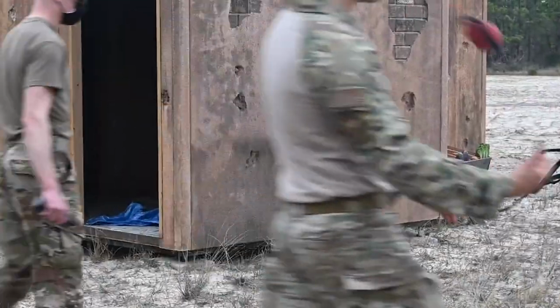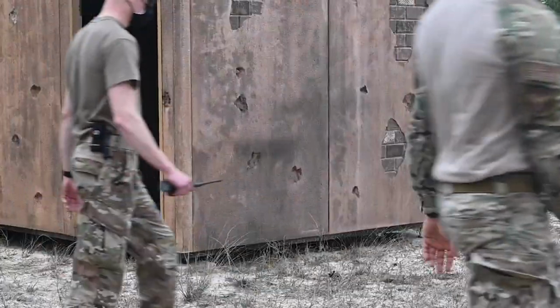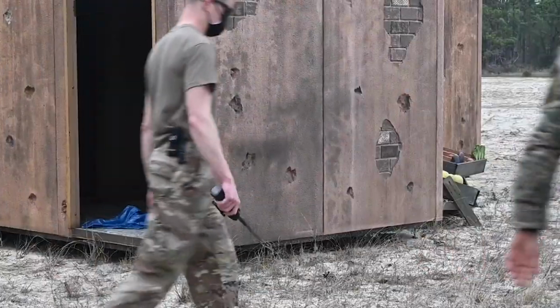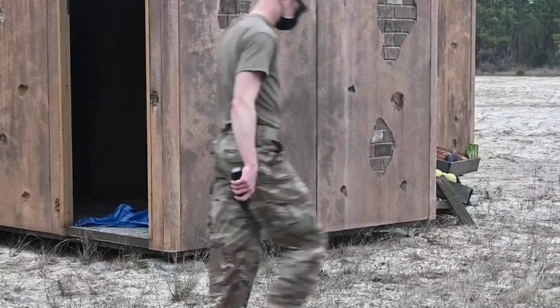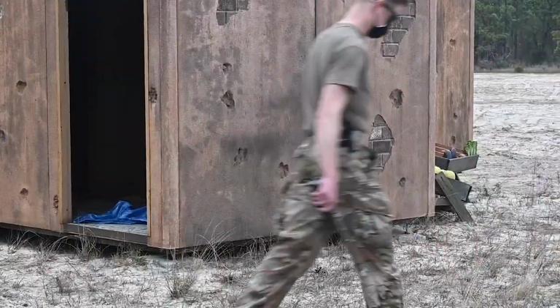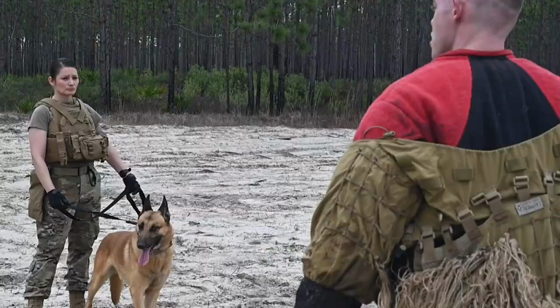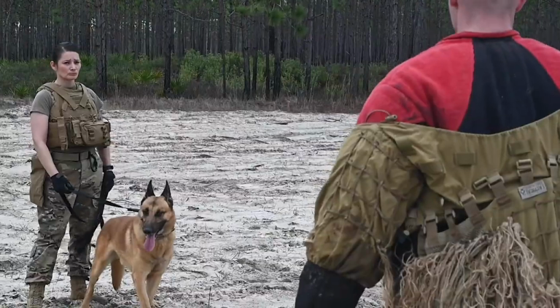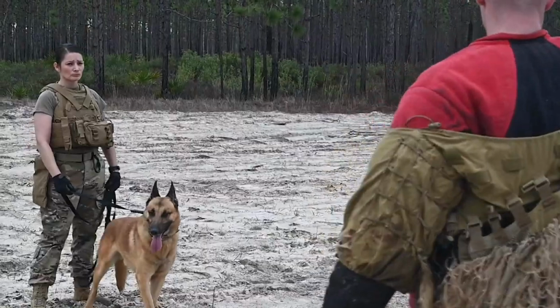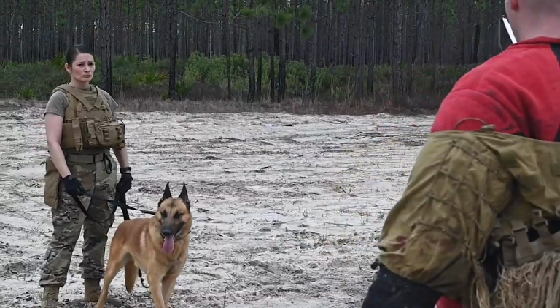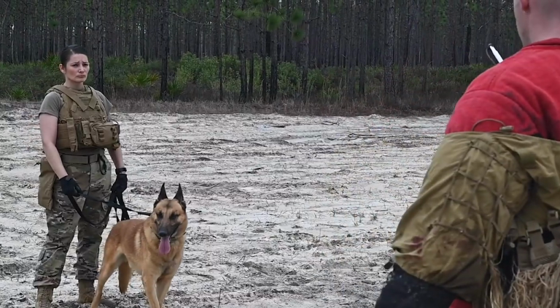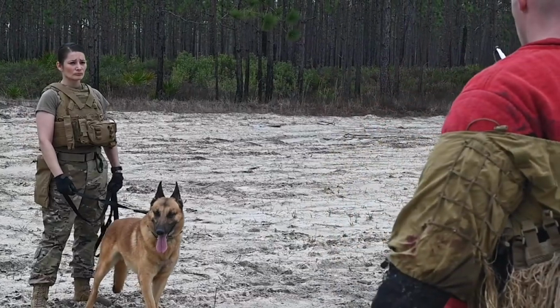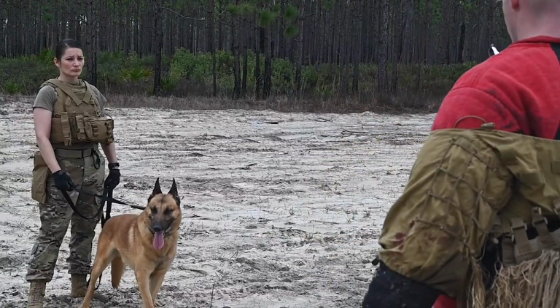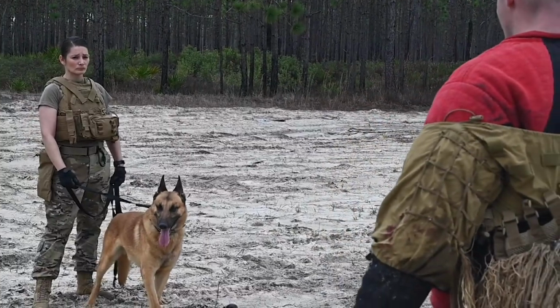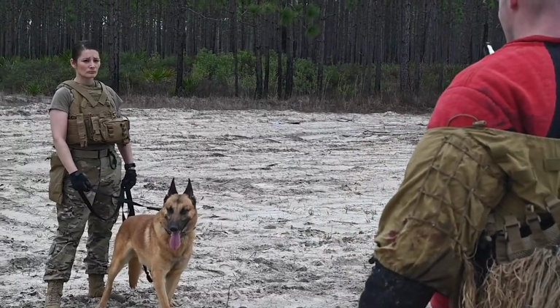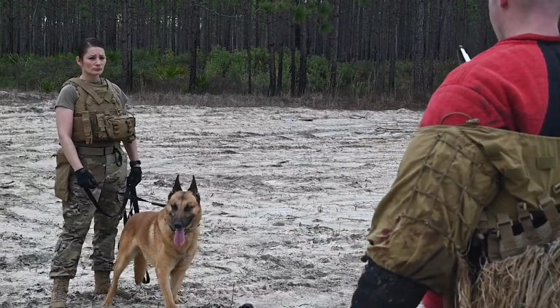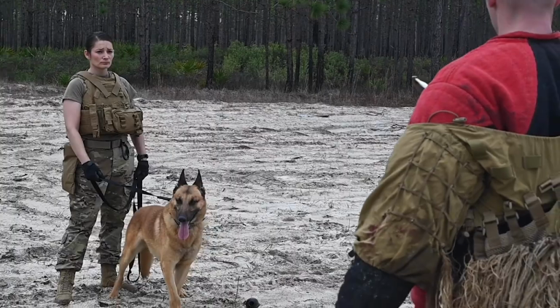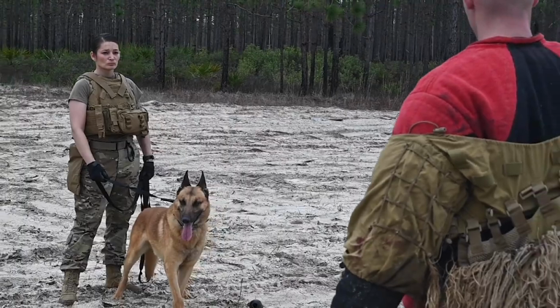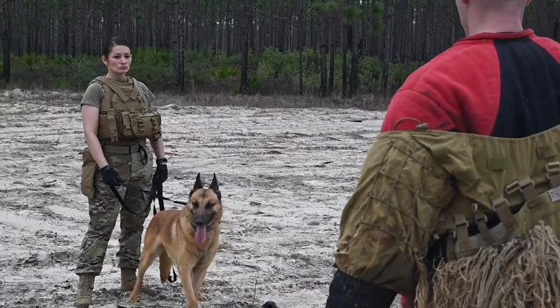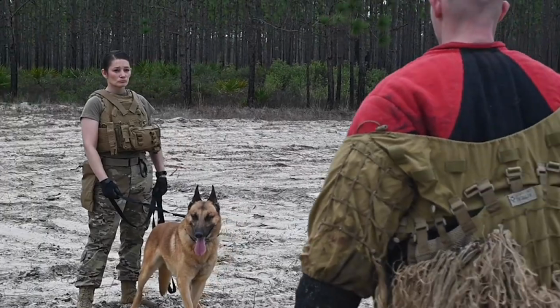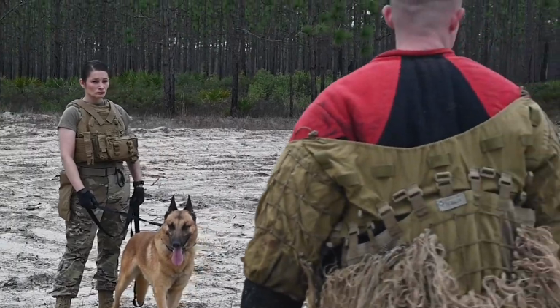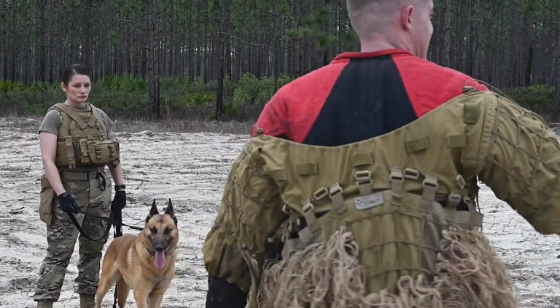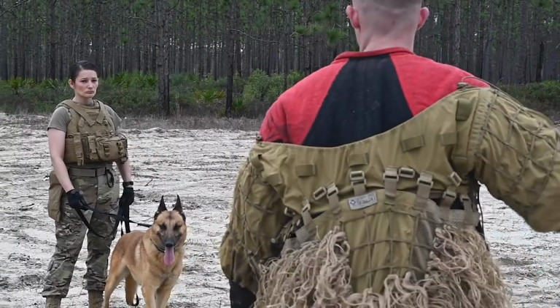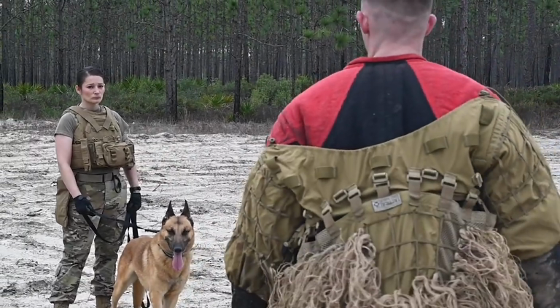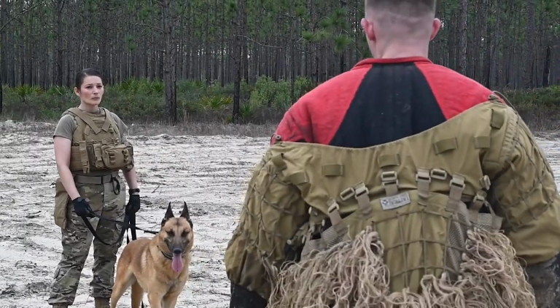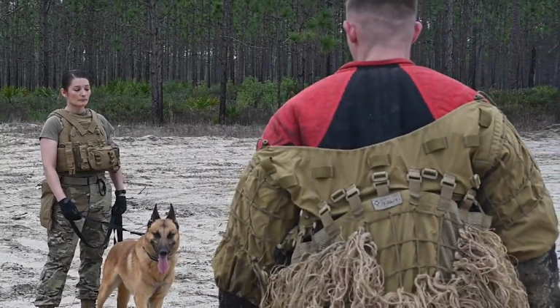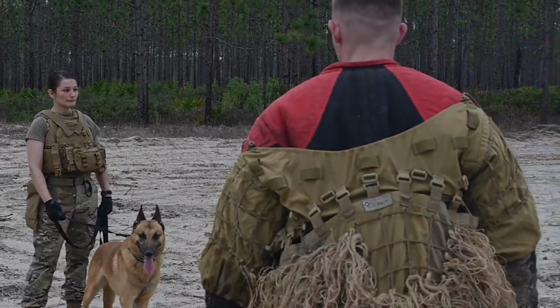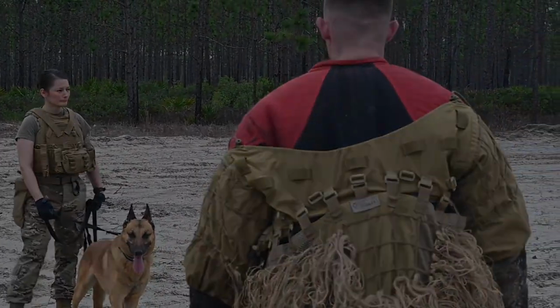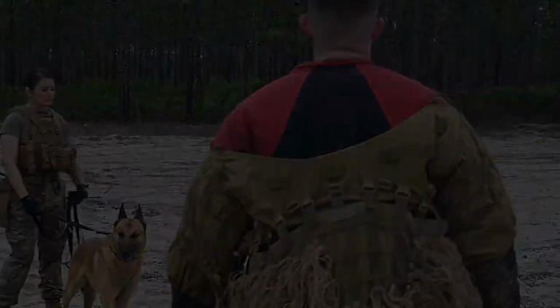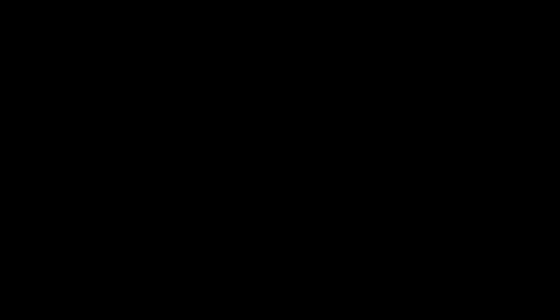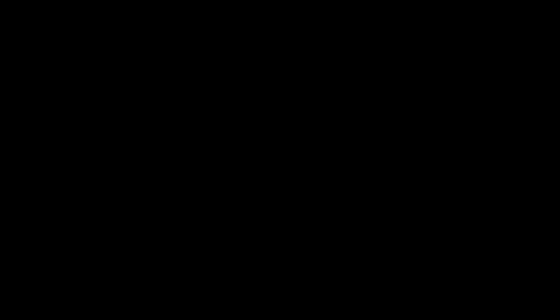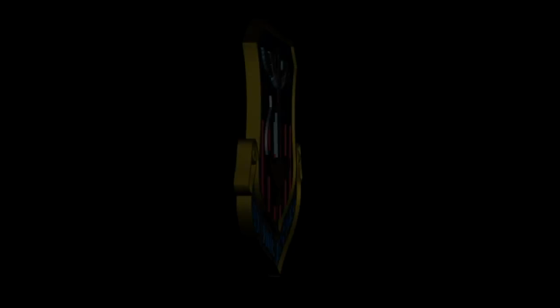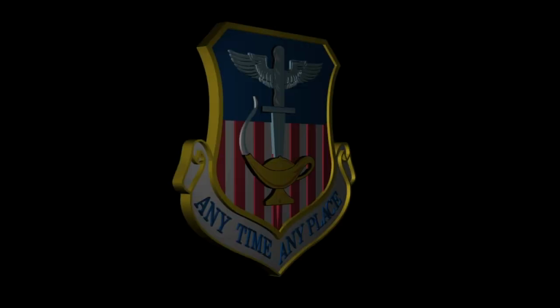Overall, the dogs did pretty good, but it's training, so we obviously have things to work on to get to a level where we need to be before being deployed in theater somewhere where these skills might come up.